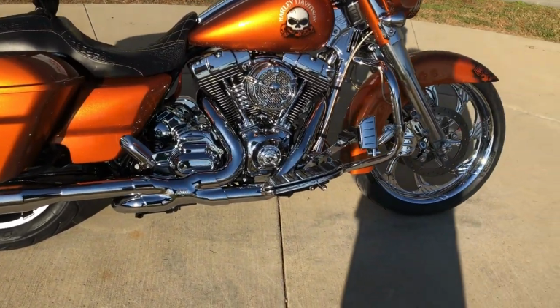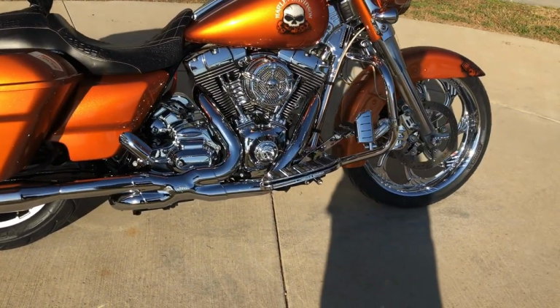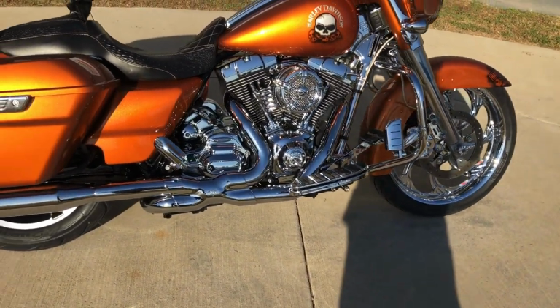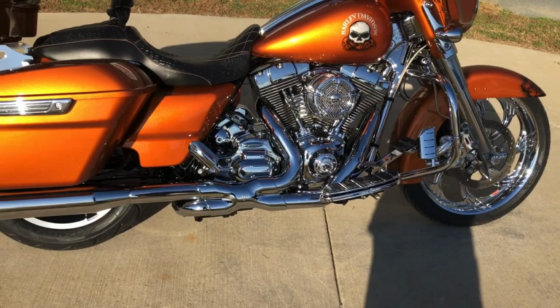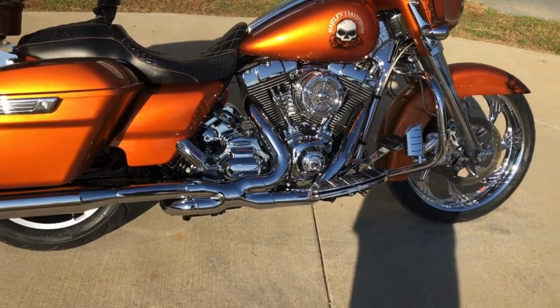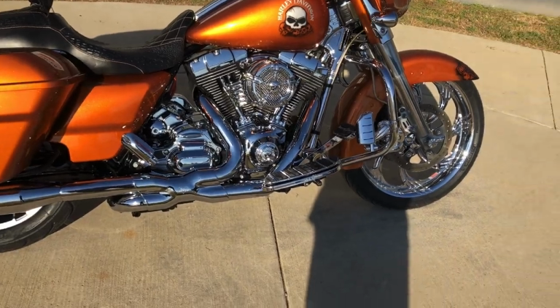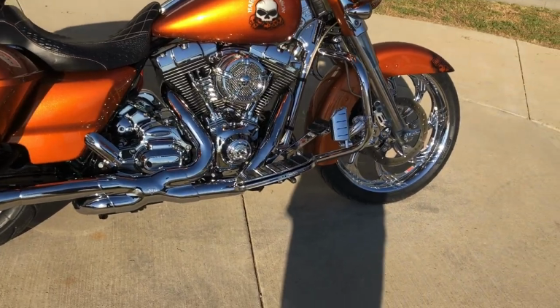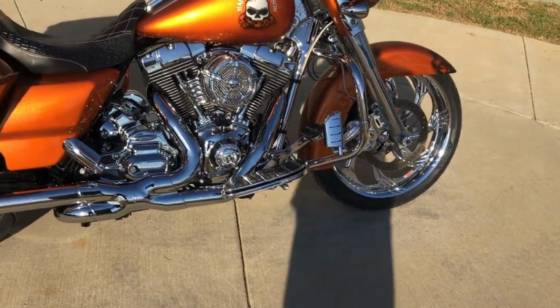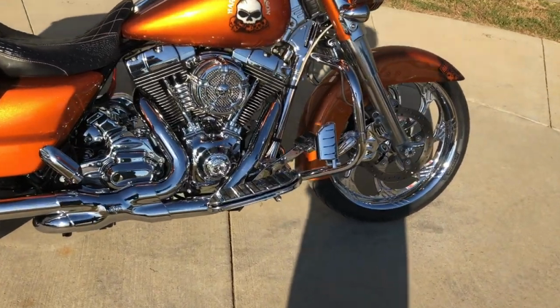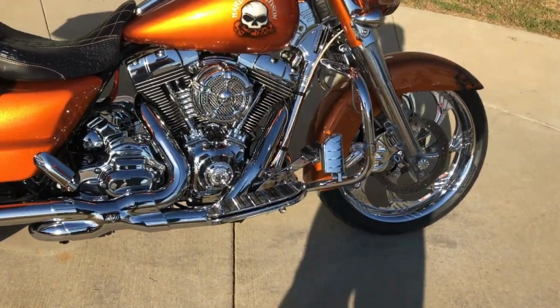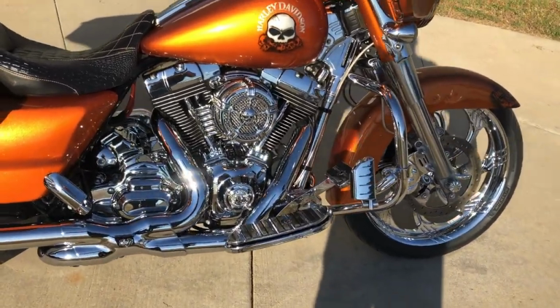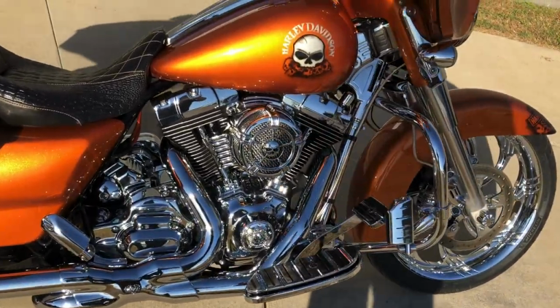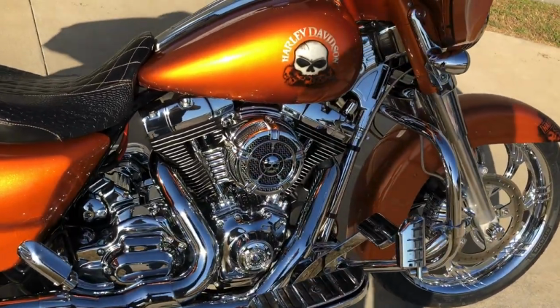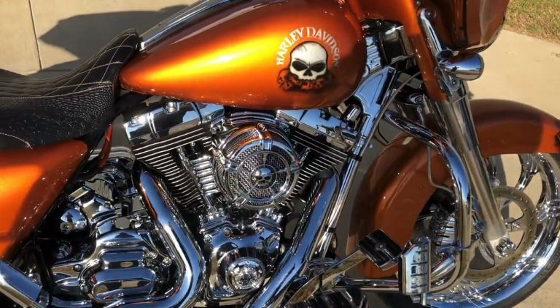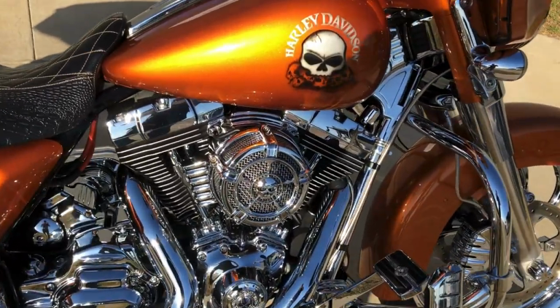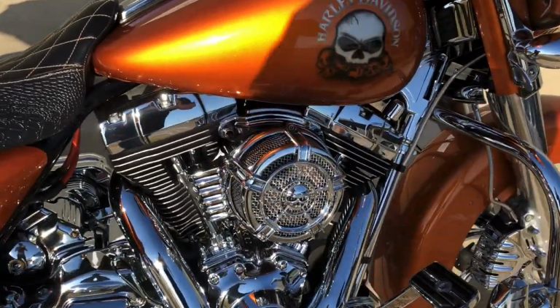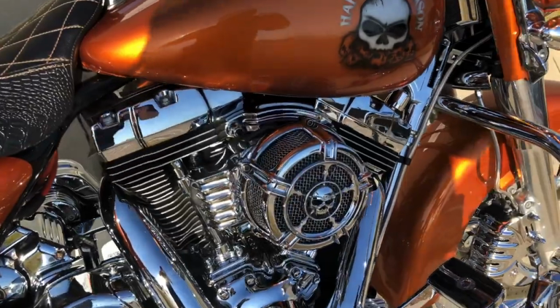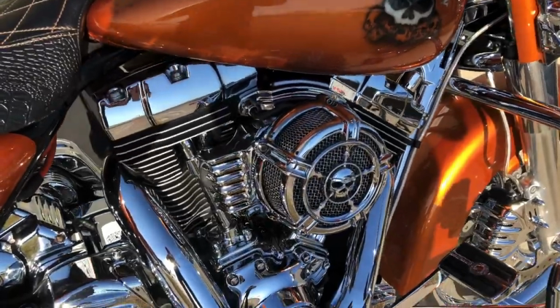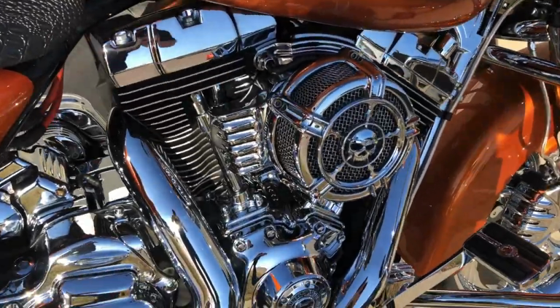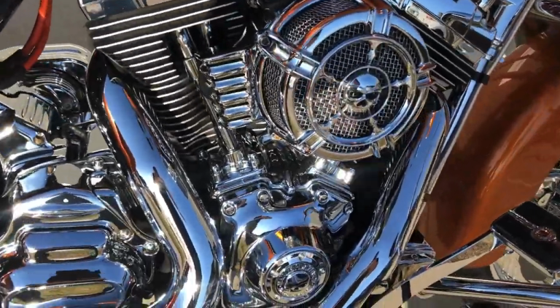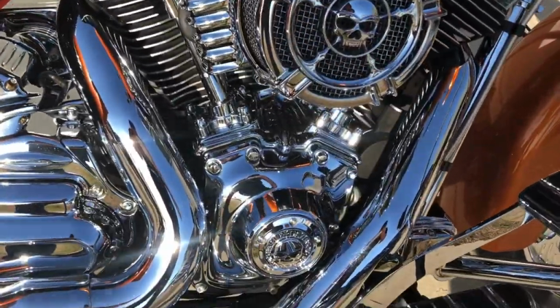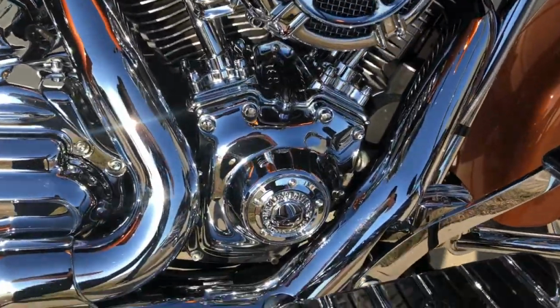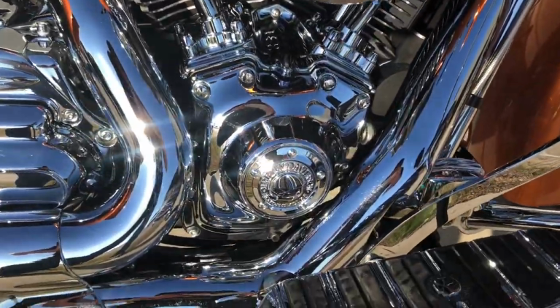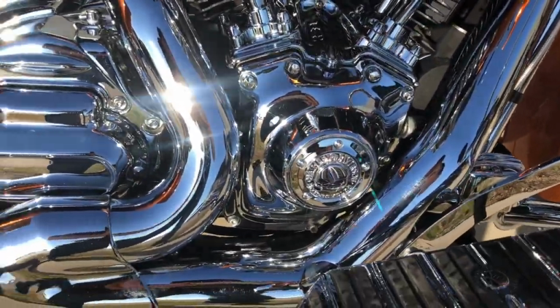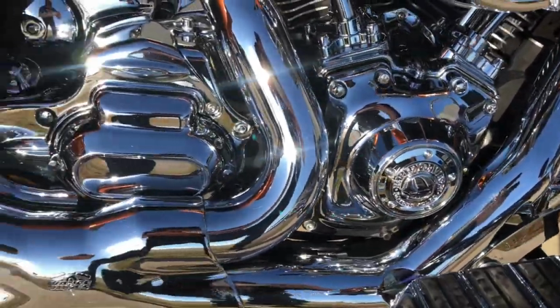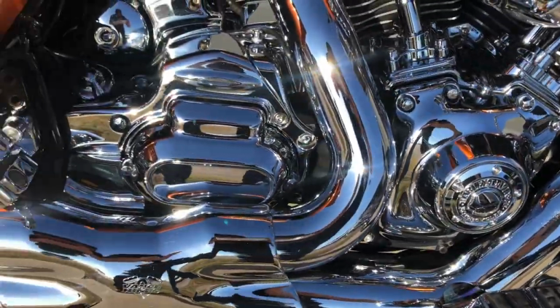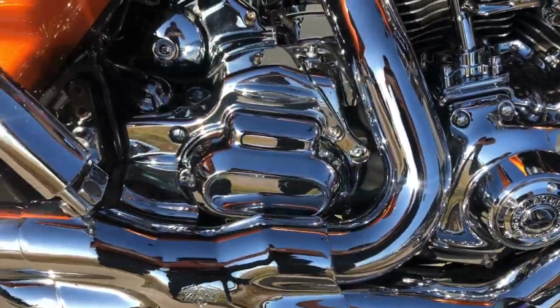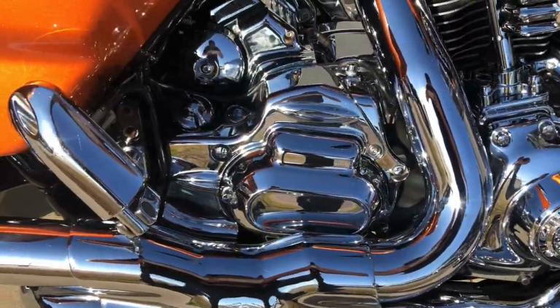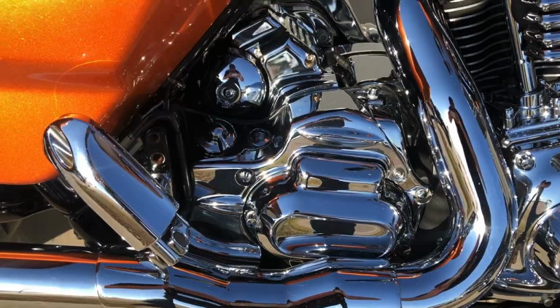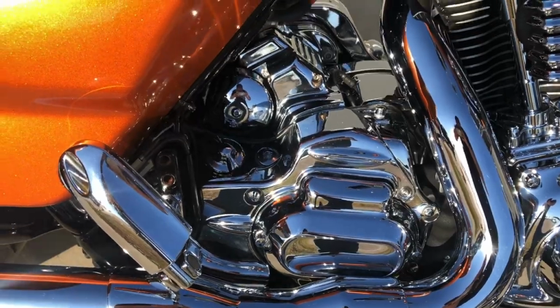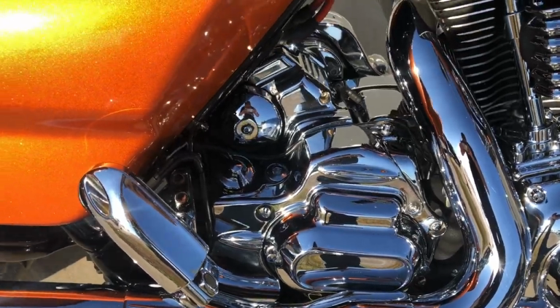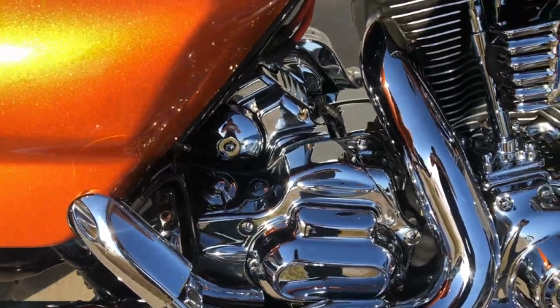Floorboards for the rider, pegs for the passenger. It's got the engine guard with the highway pegs installed. It's got a high-flow breather on it. You can see all the chrome accessories that have been added on to it.